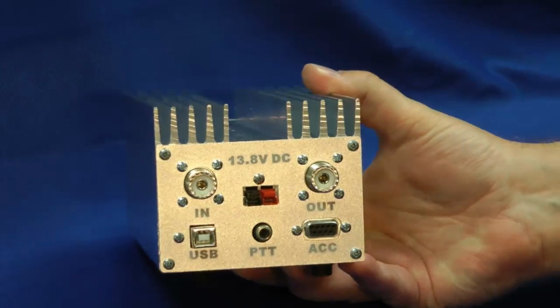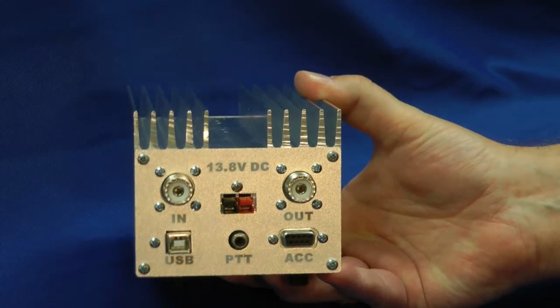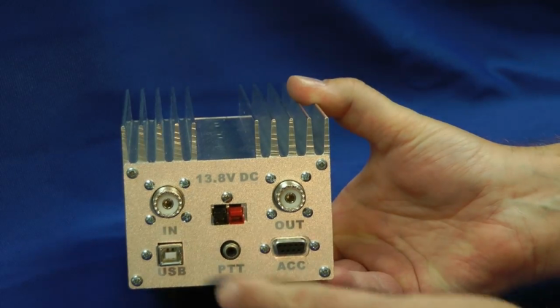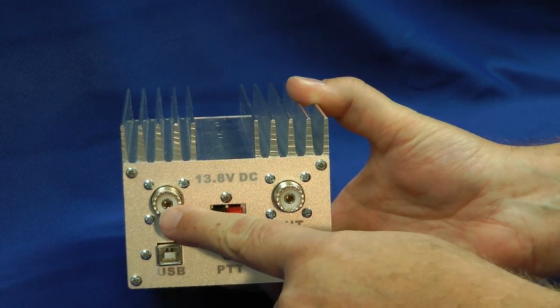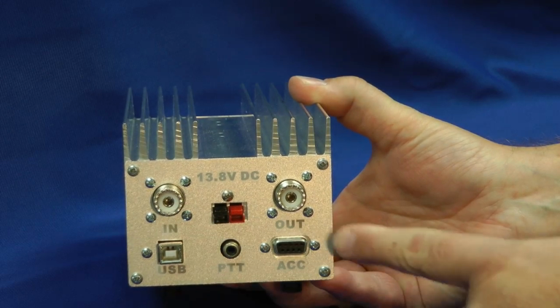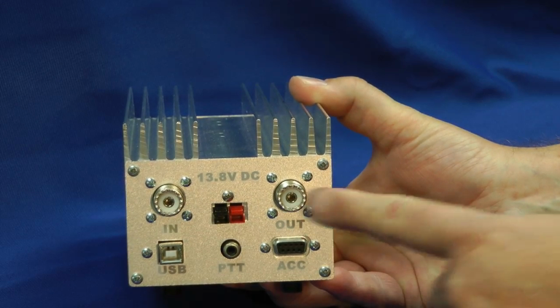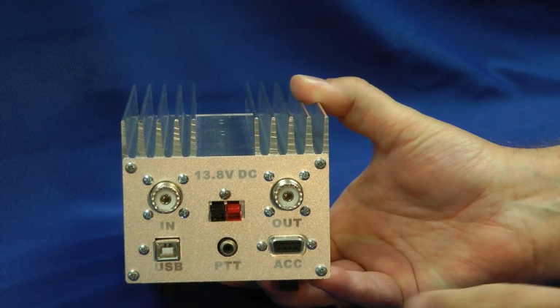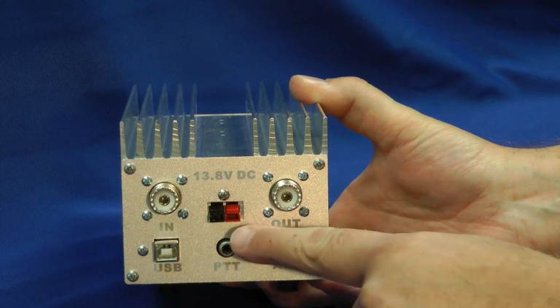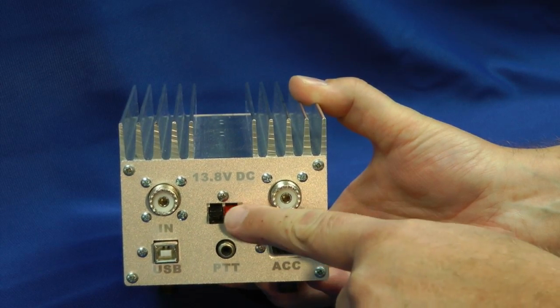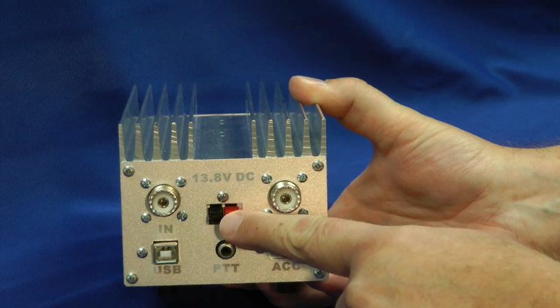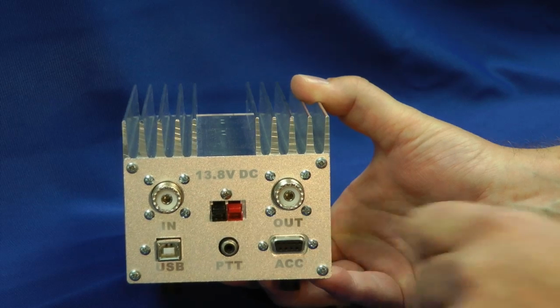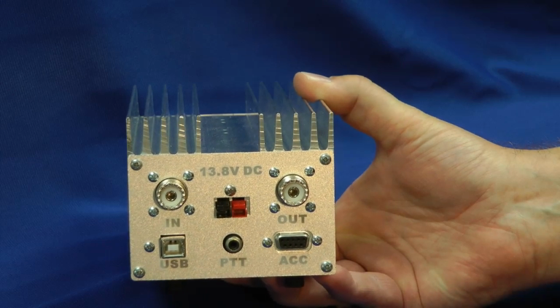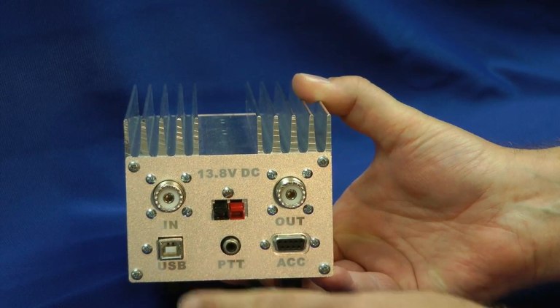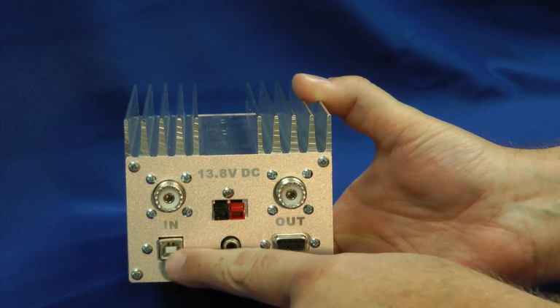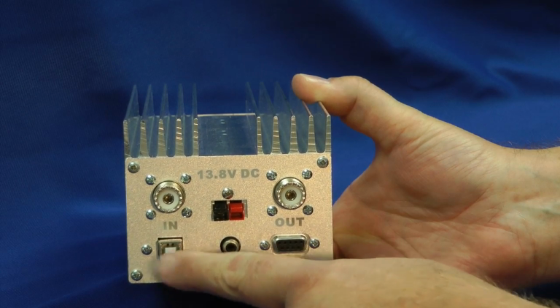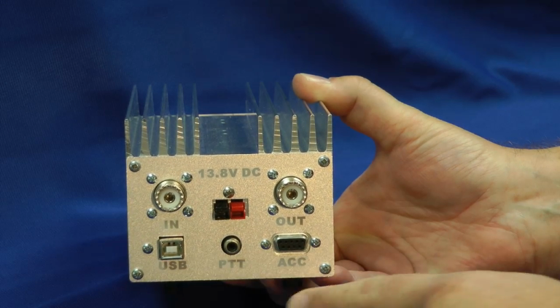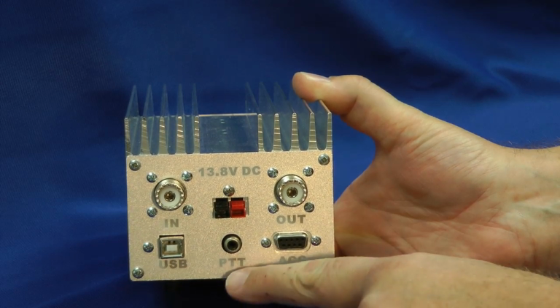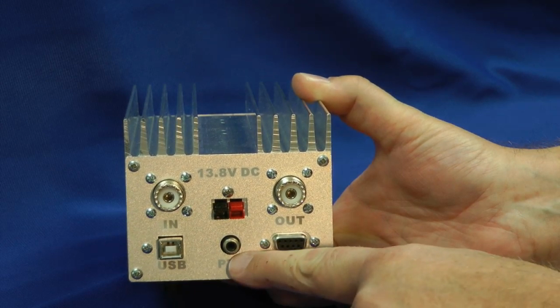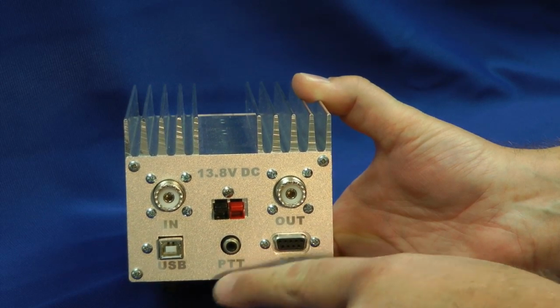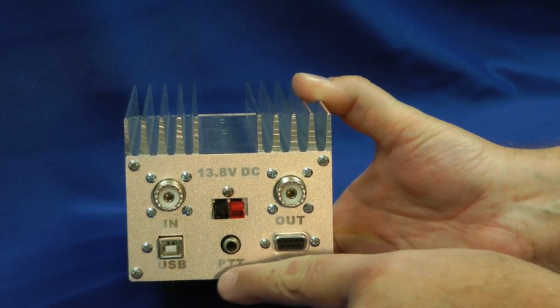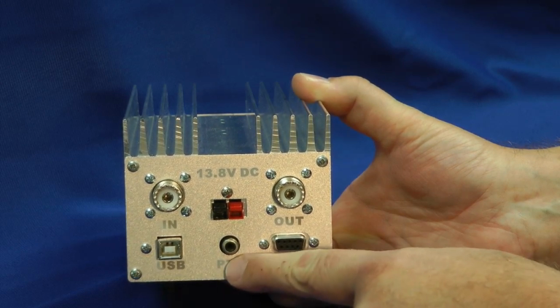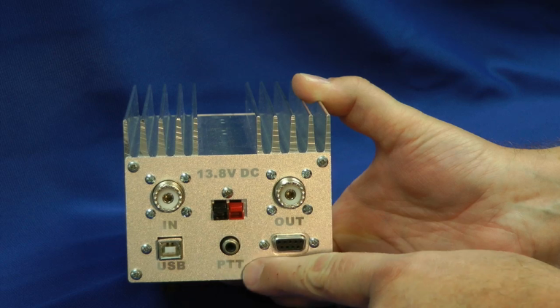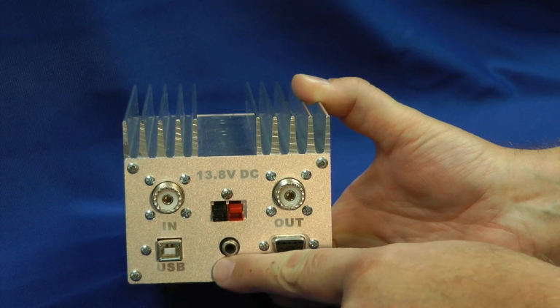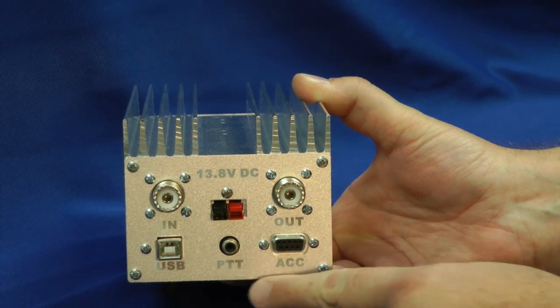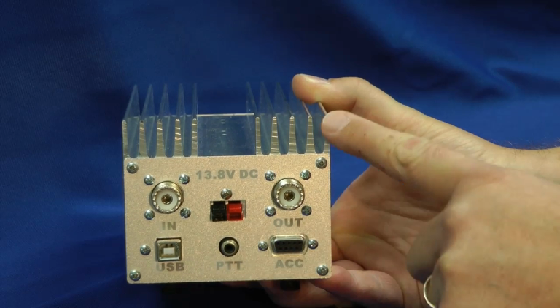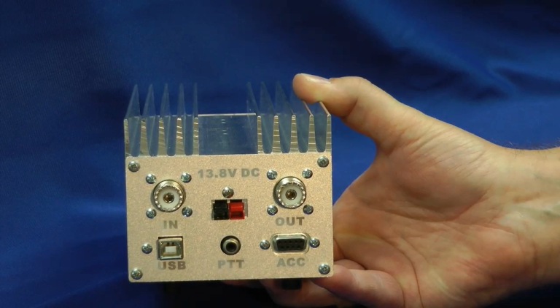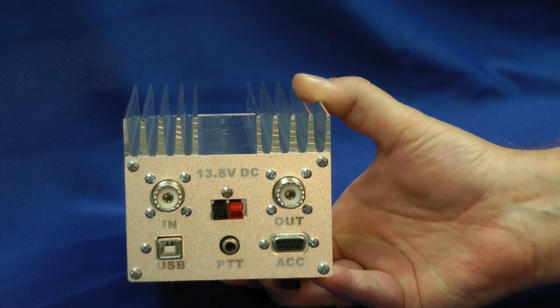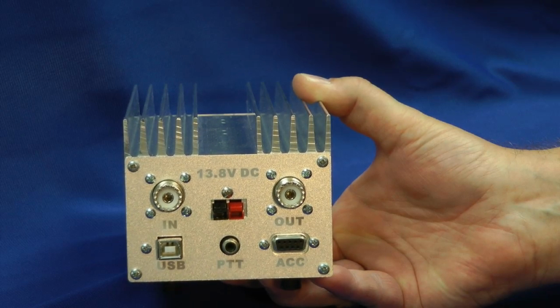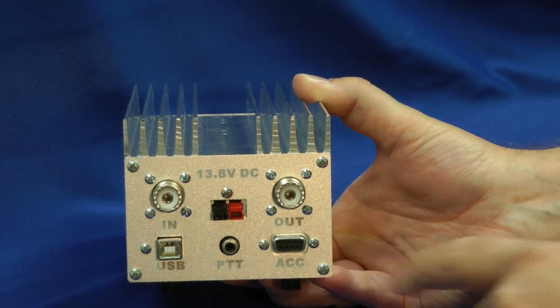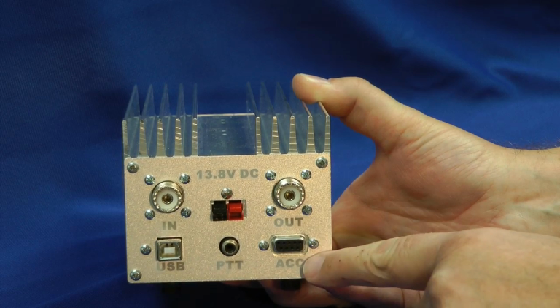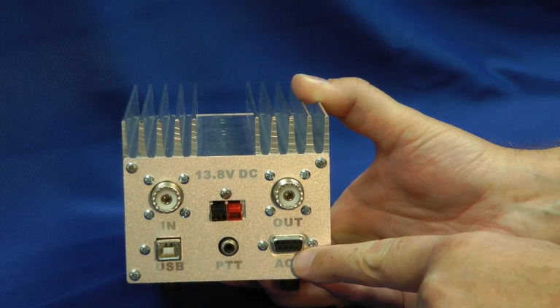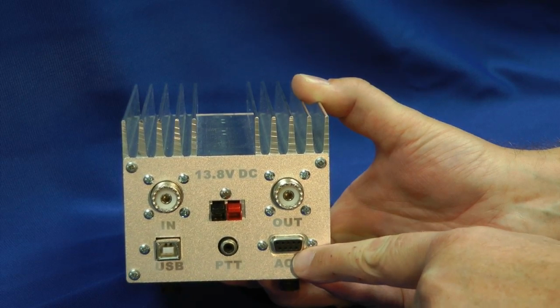We have RF input and RF output, and some power pole DC input here, USB control, a push-to-talk line to manually key the amplifier — turning it on and off — and the accessory port.